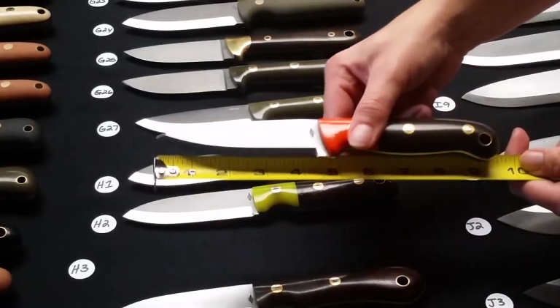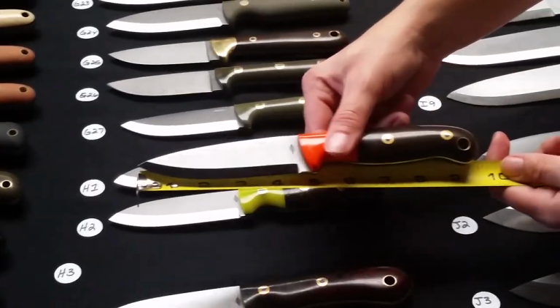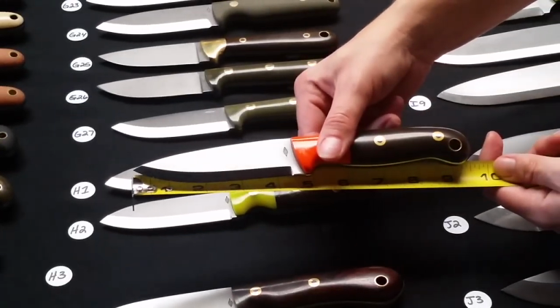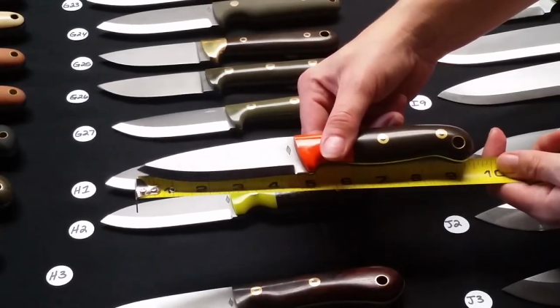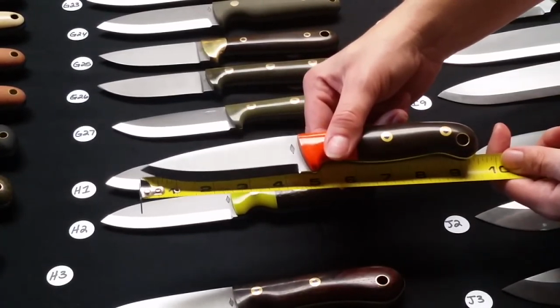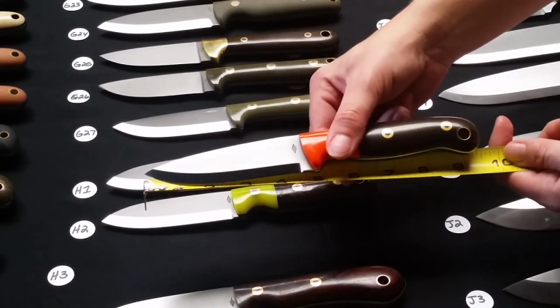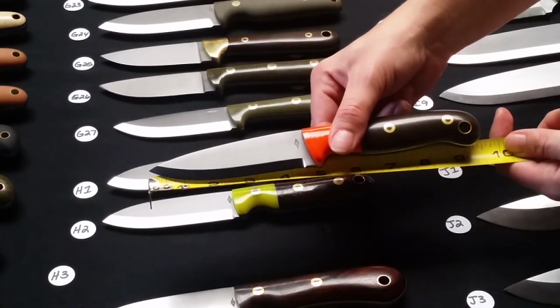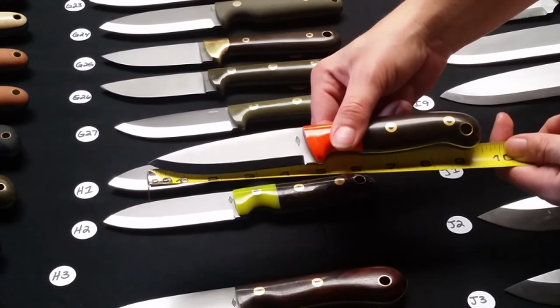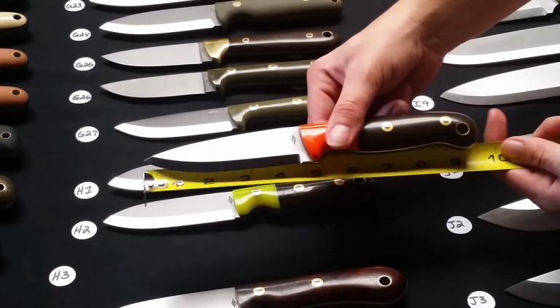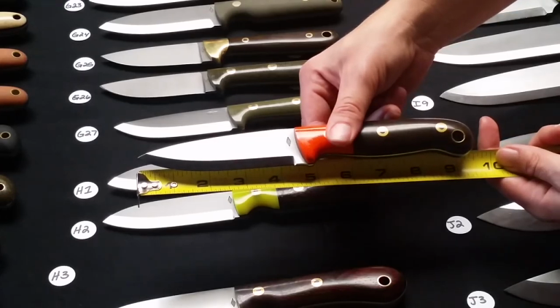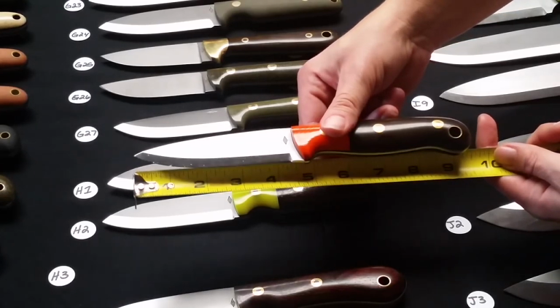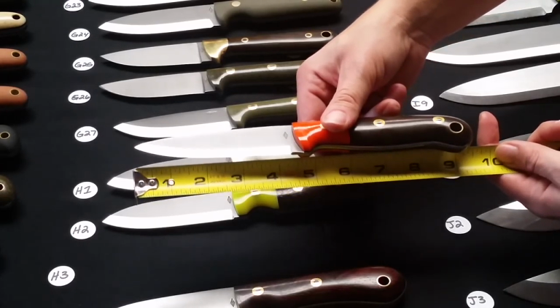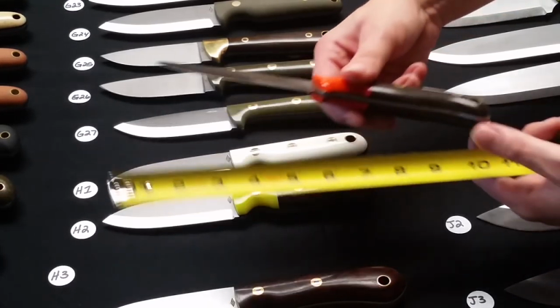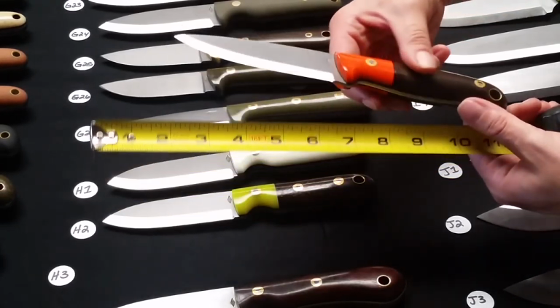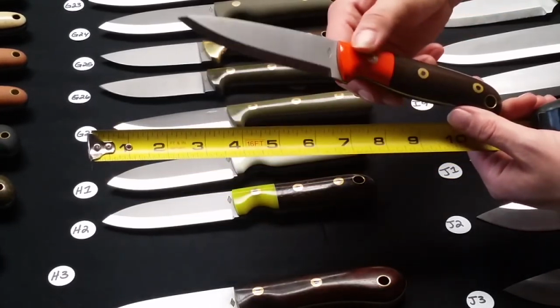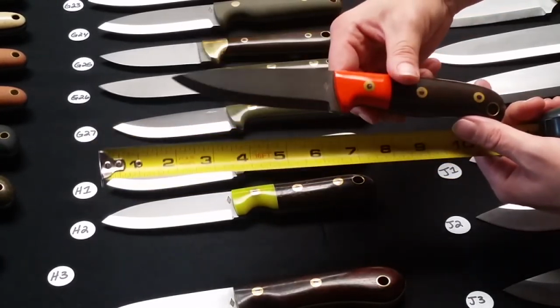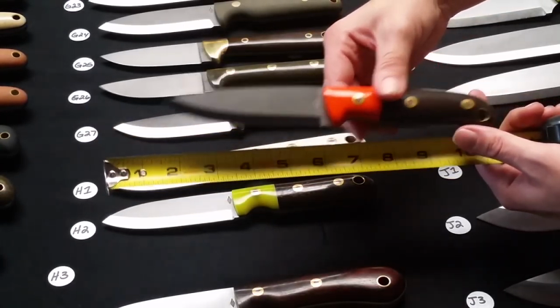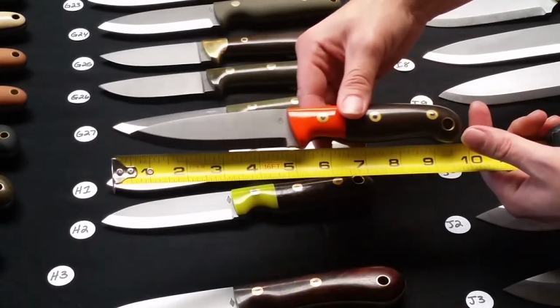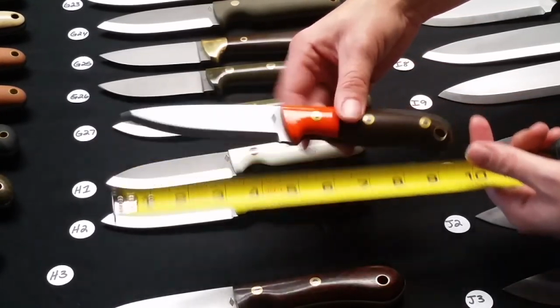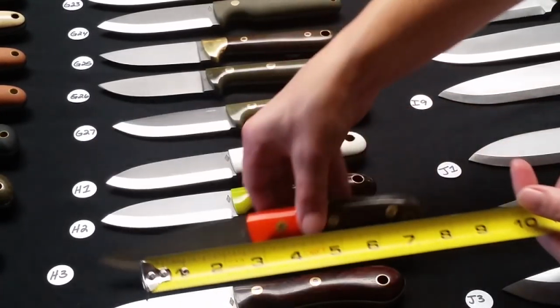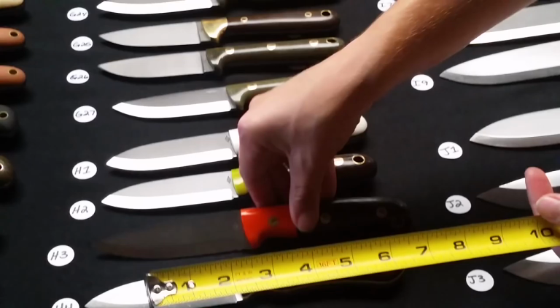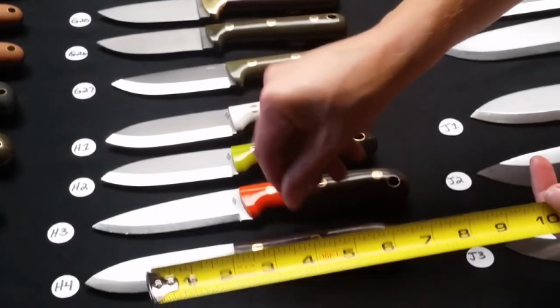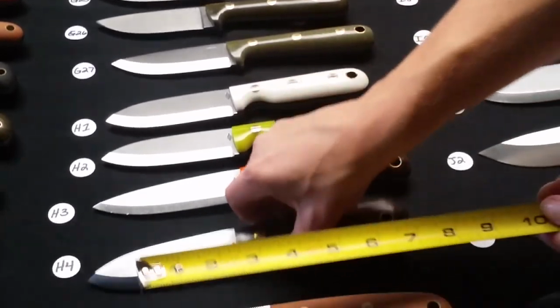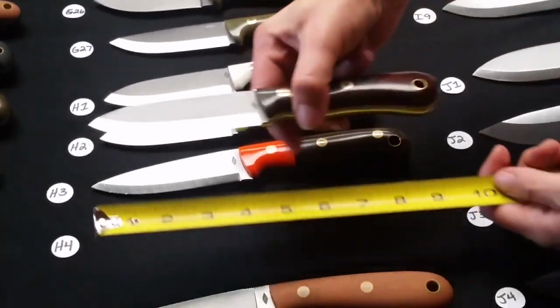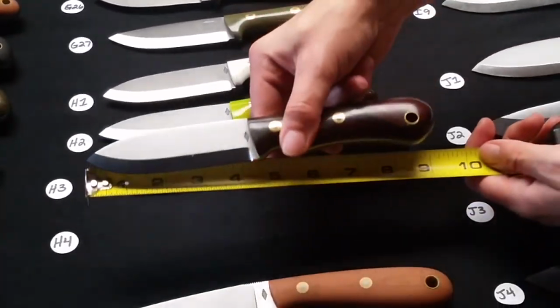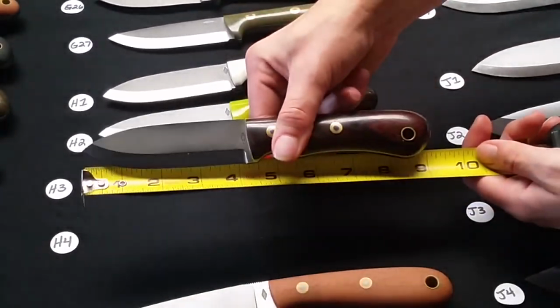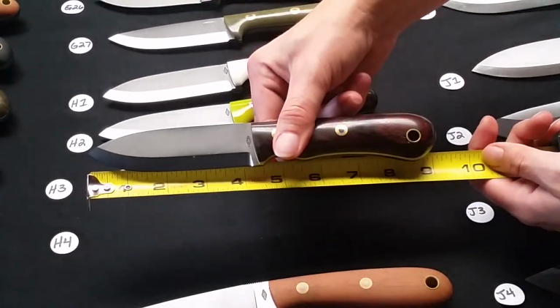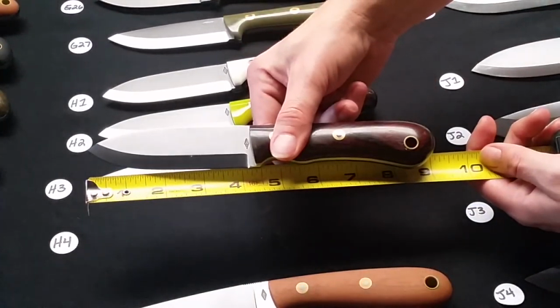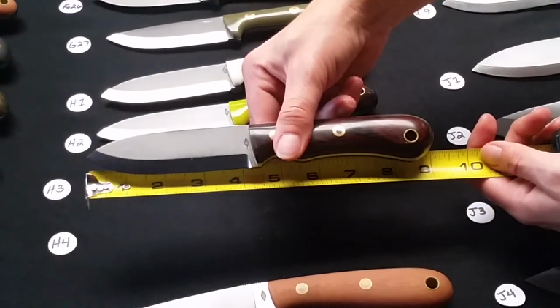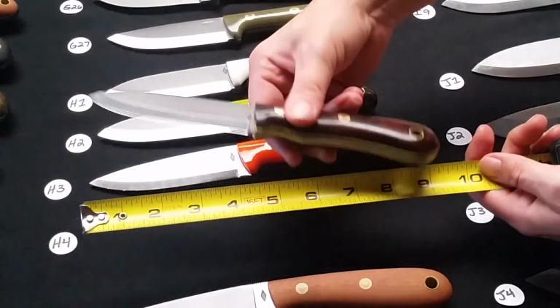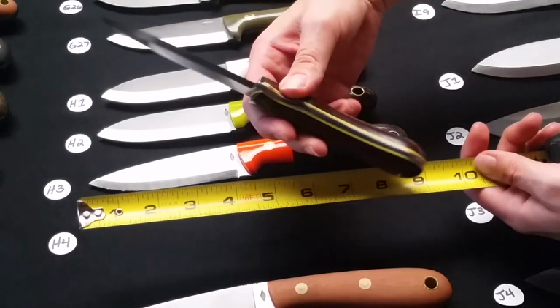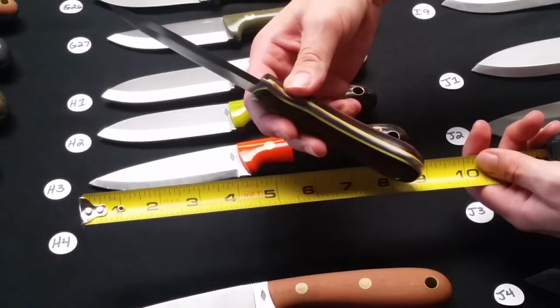H3 is the Expedition — a Scandi grind, green bead blasted with an orange G10 bolster. H4 is the Essiac in a Scandi grind with desert ironwood and yellow liners.